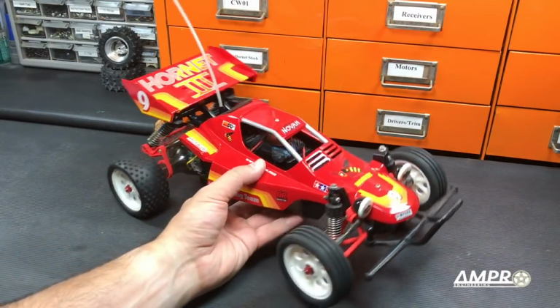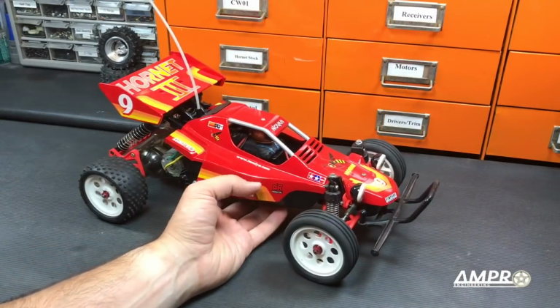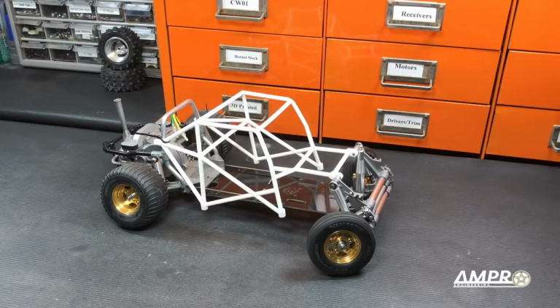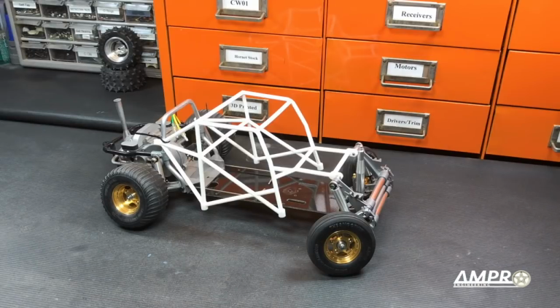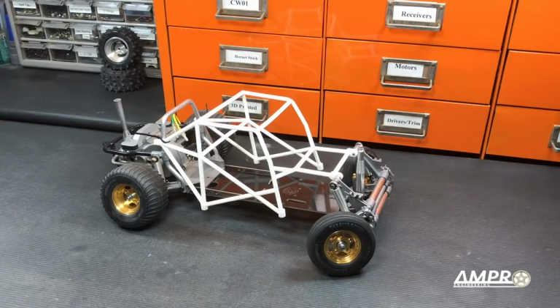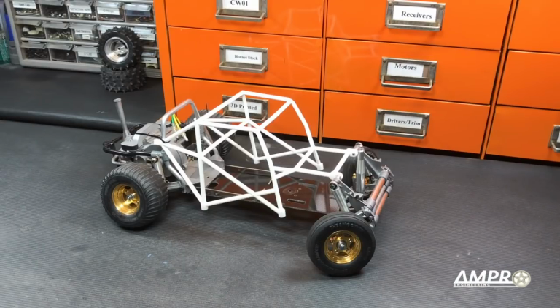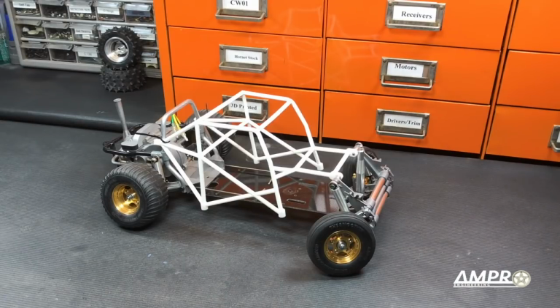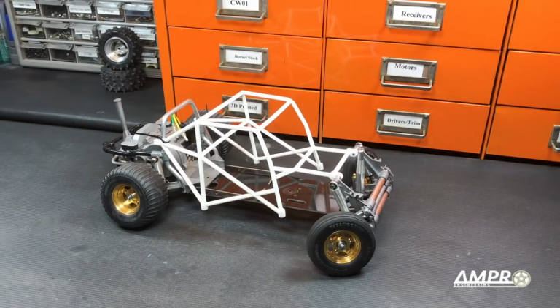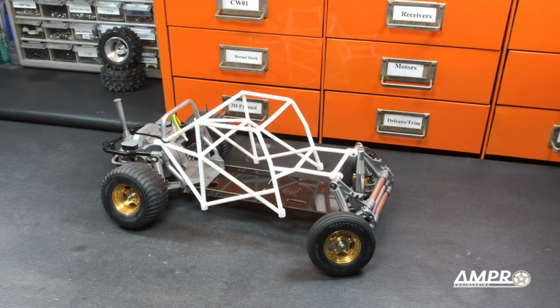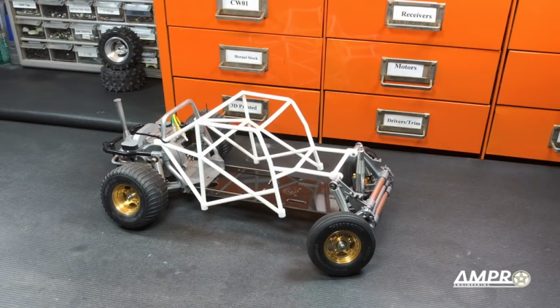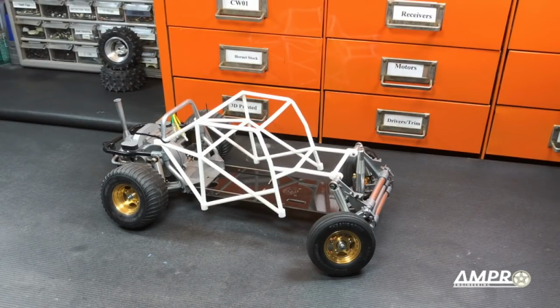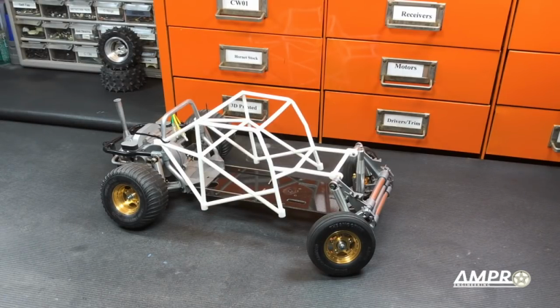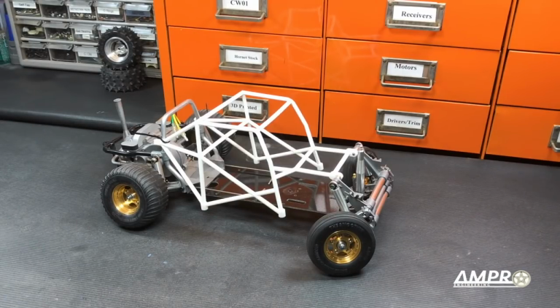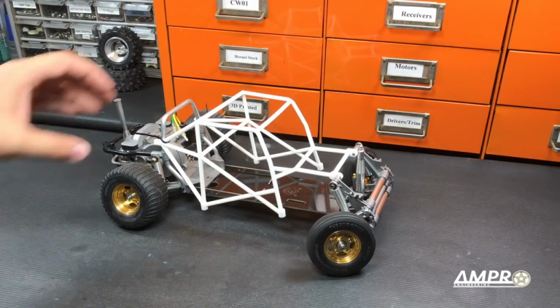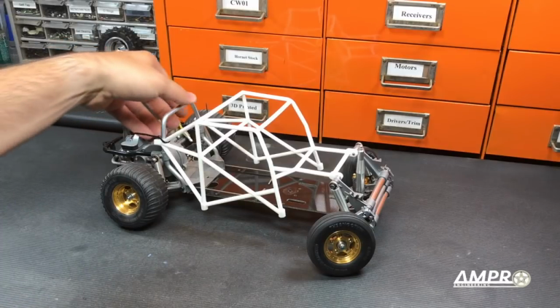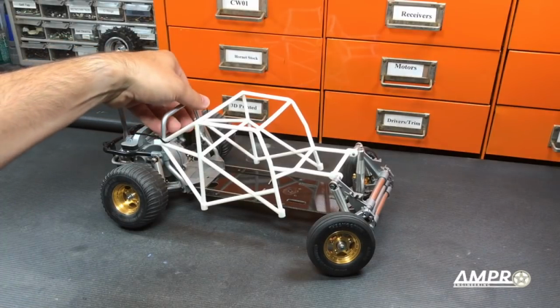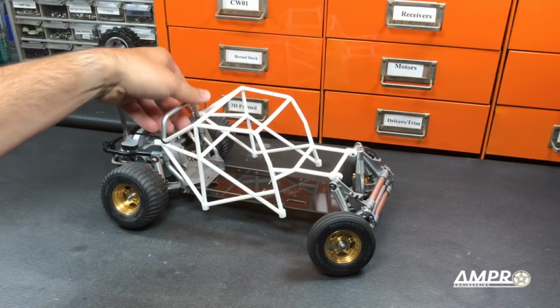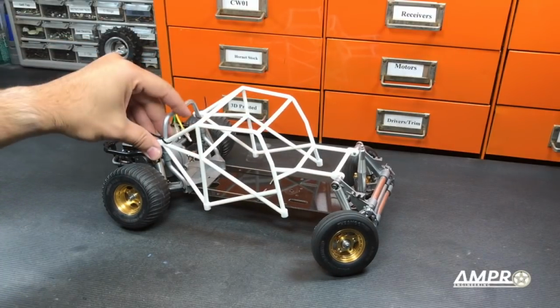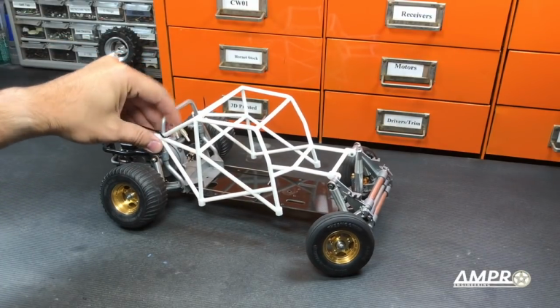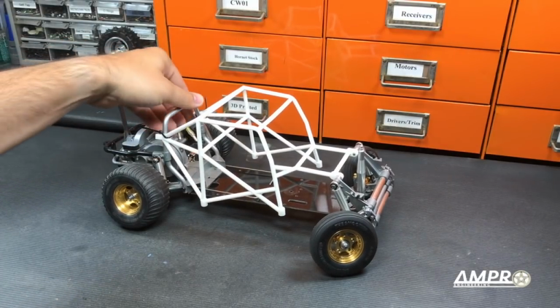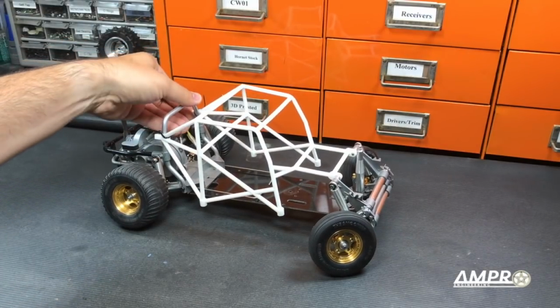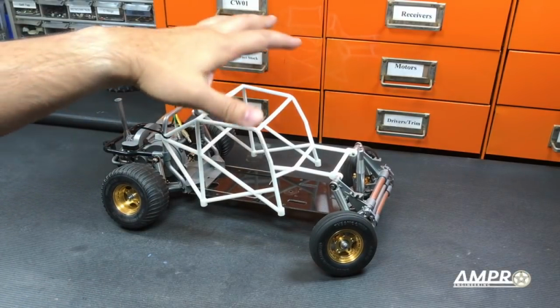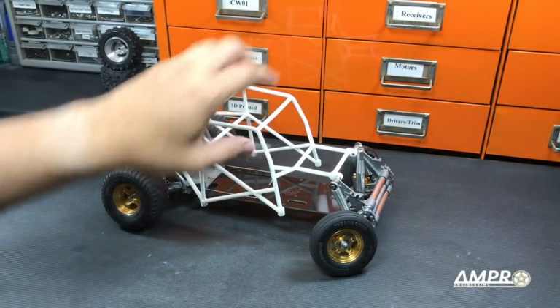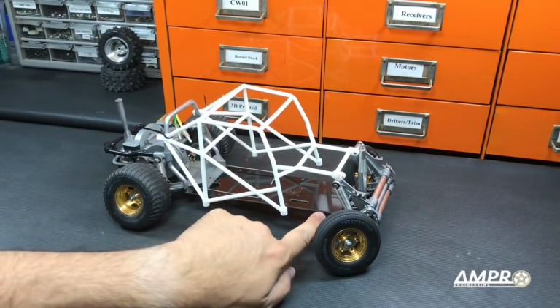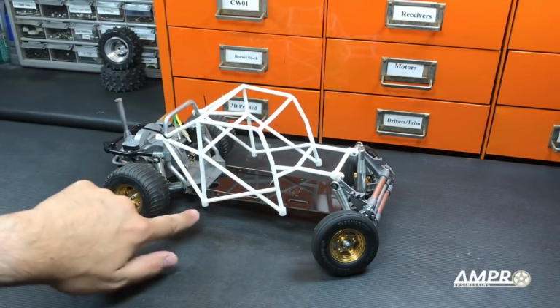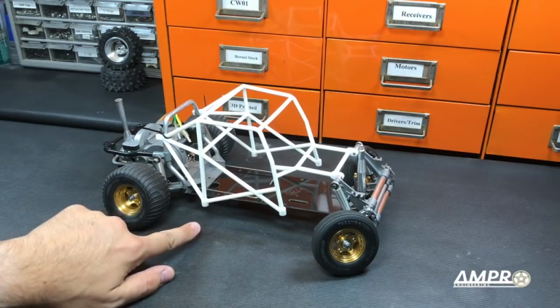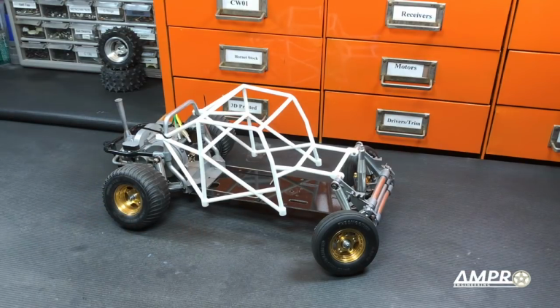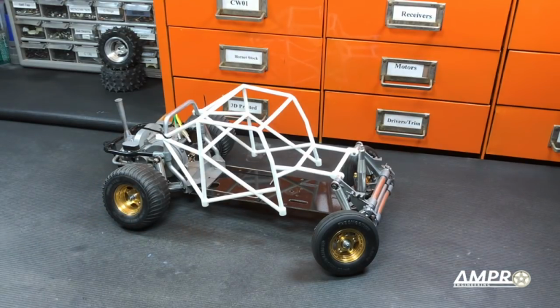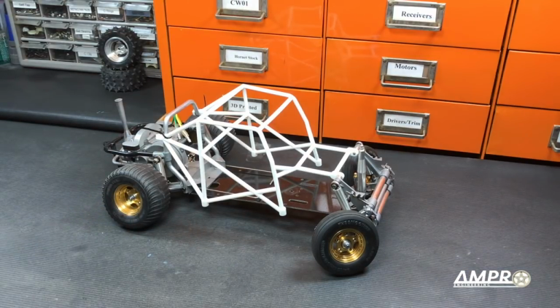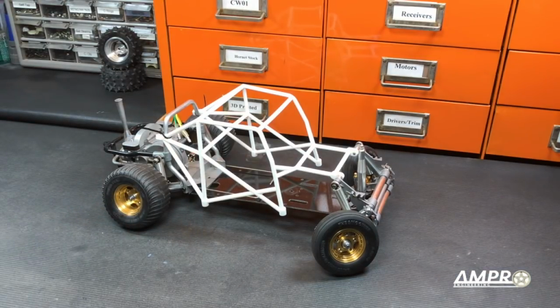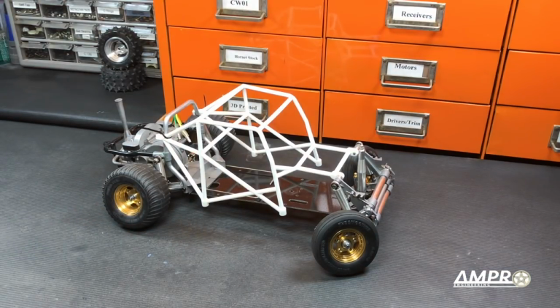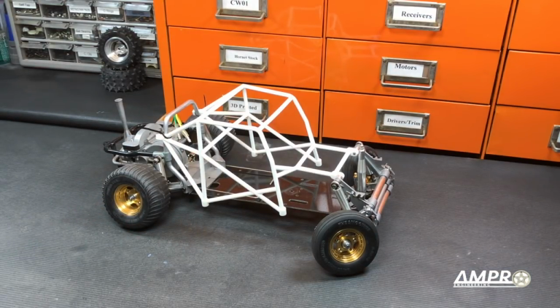My Sand Scorcher, which was a running driving car last time, now isn't. What you see here is the prototype cage for what will soon be a completely 3D printed cage, full chassis, and complete interior with hidden electronics.